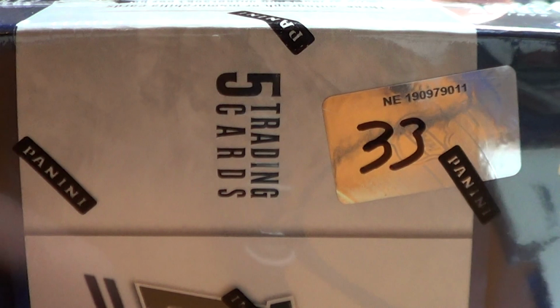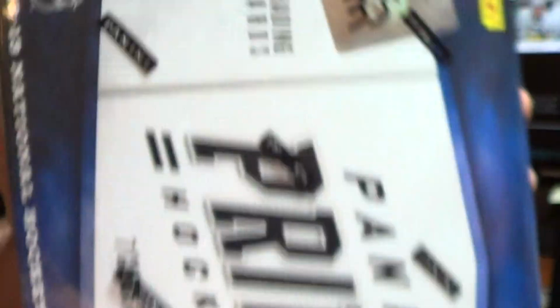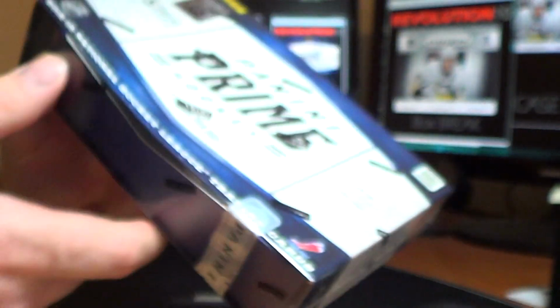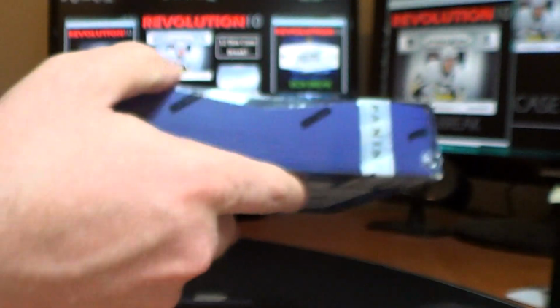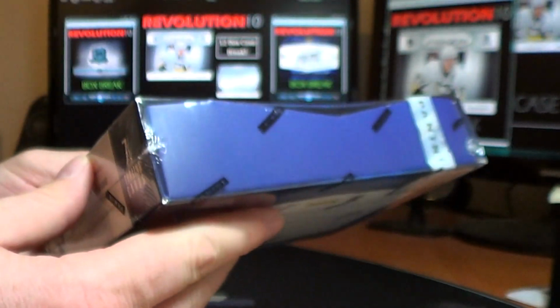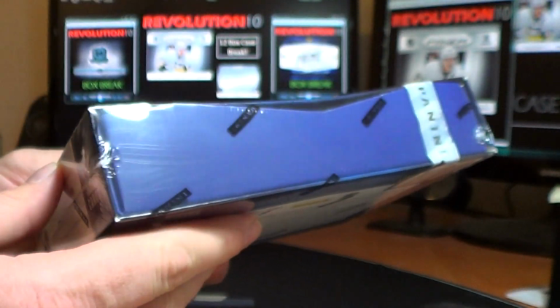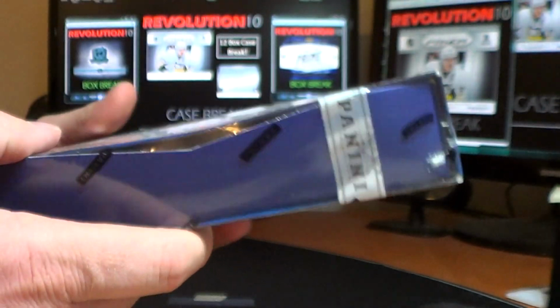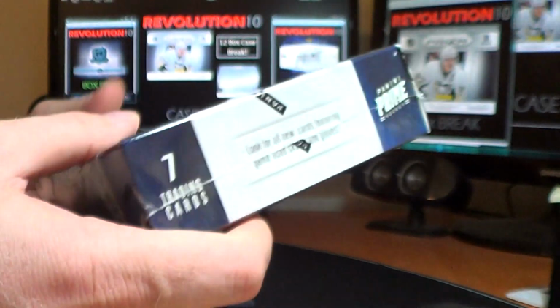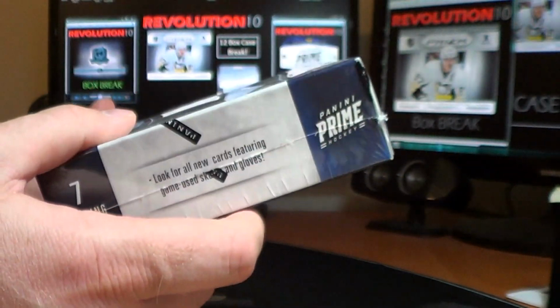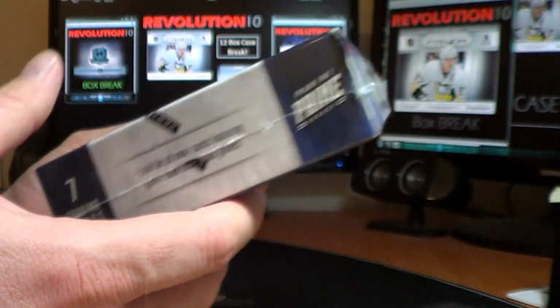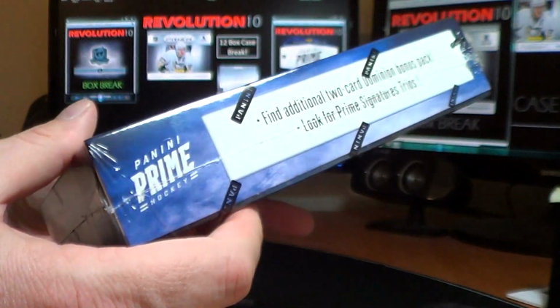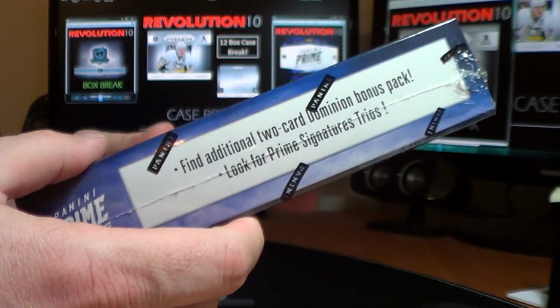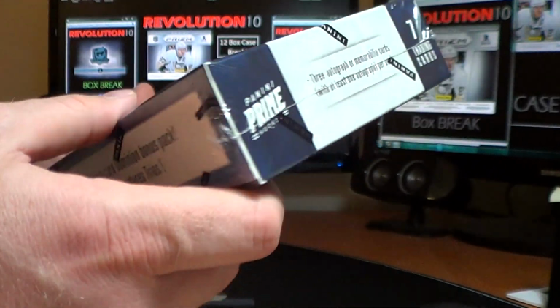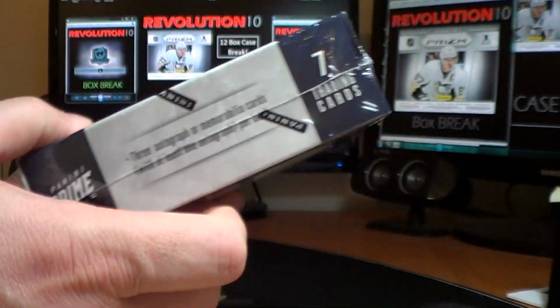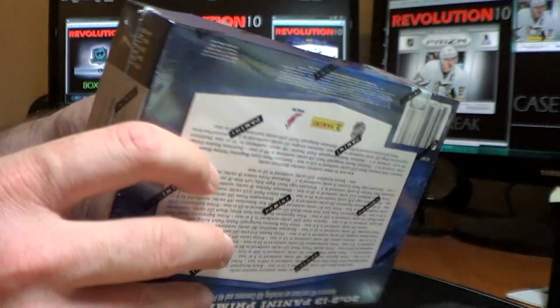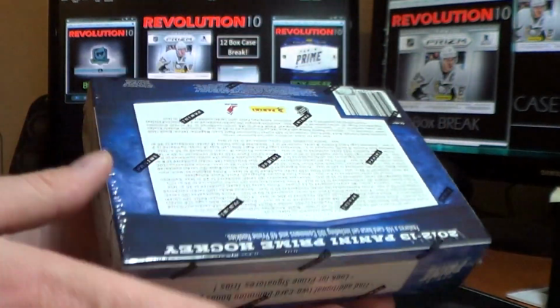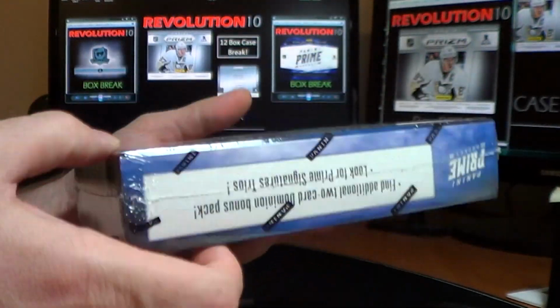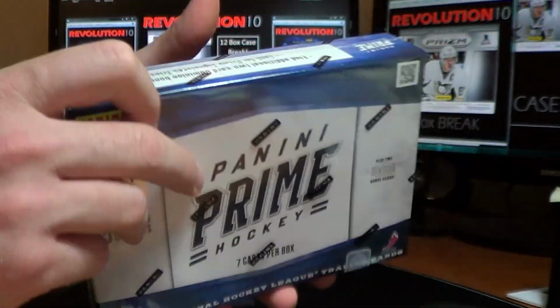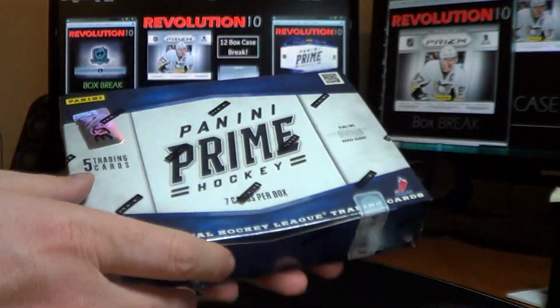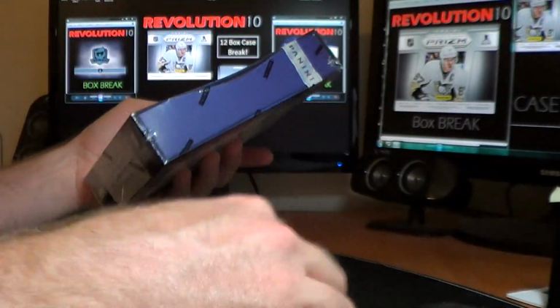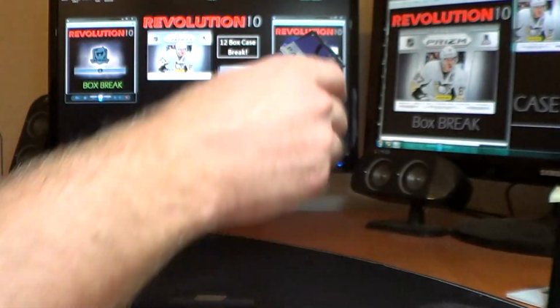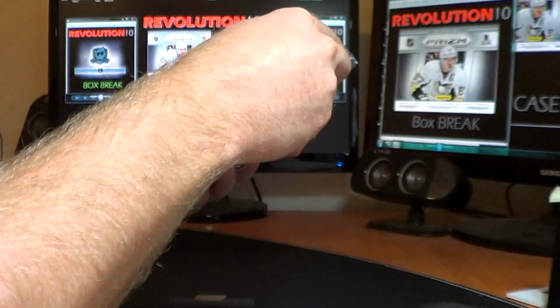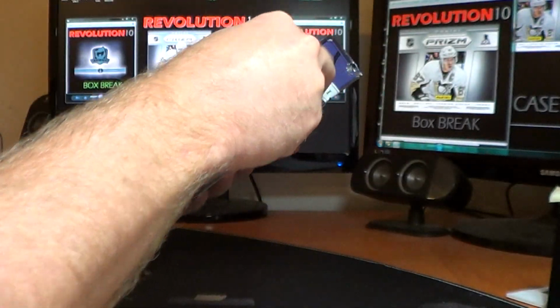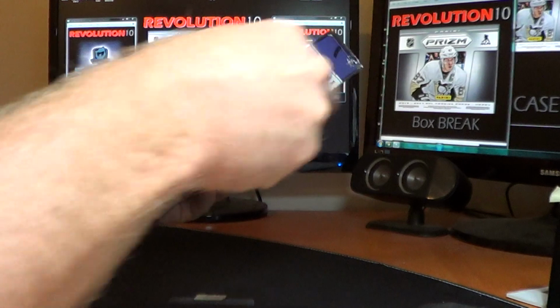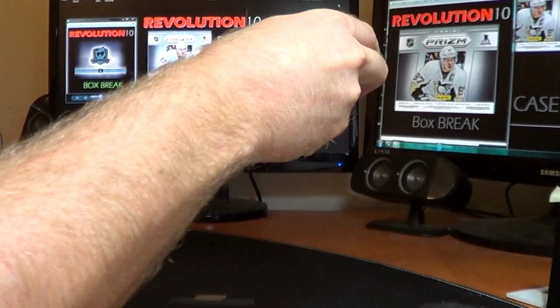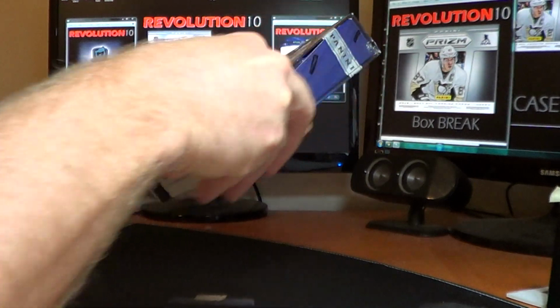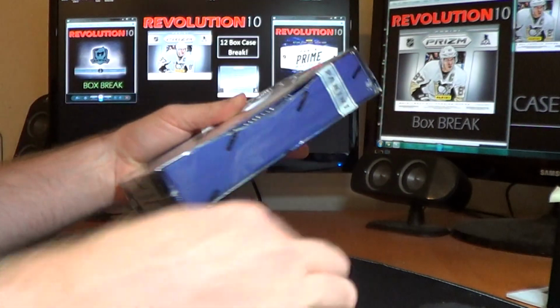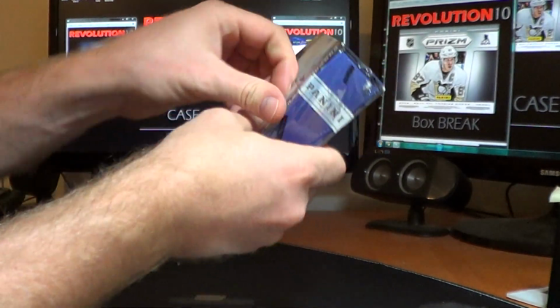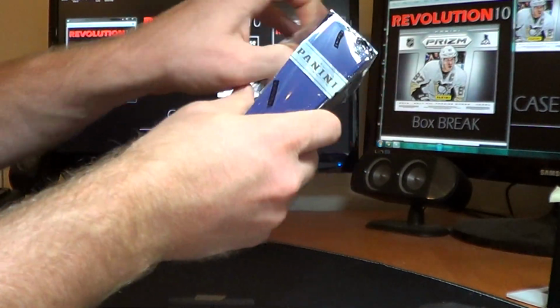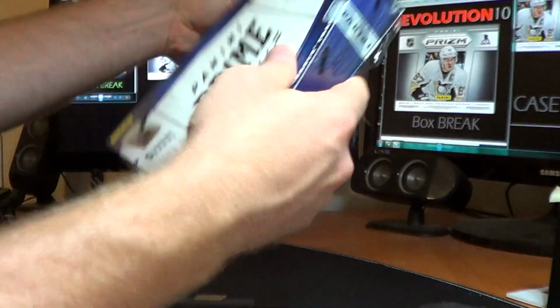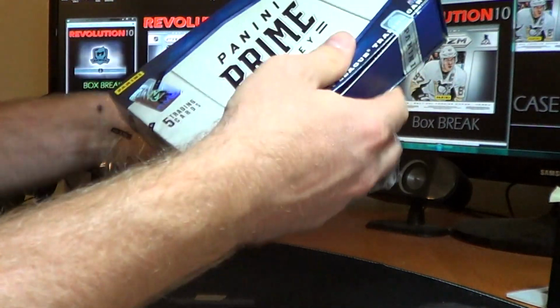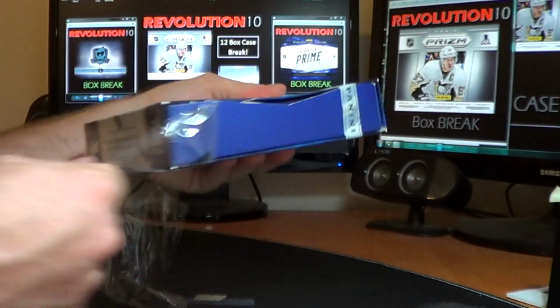NE190979011. Factory sealed box. All right, good luck everyone — here we go, let's start this case off with some huge hits.